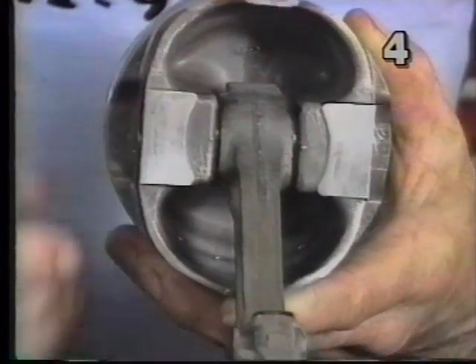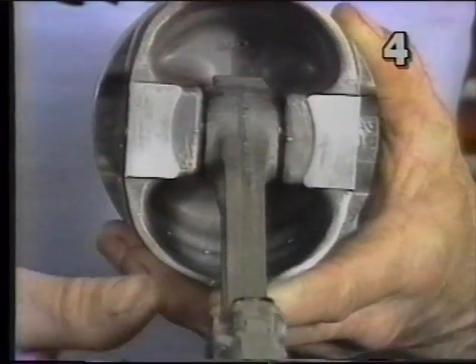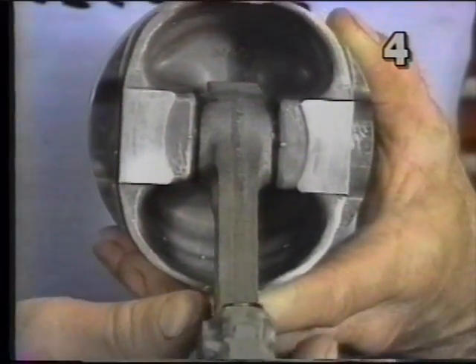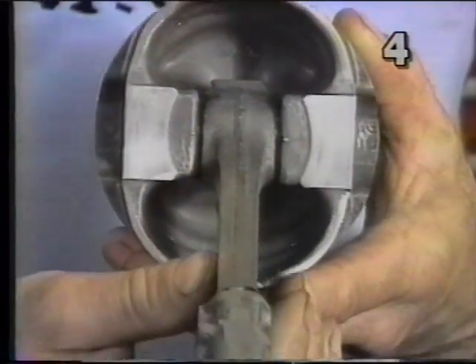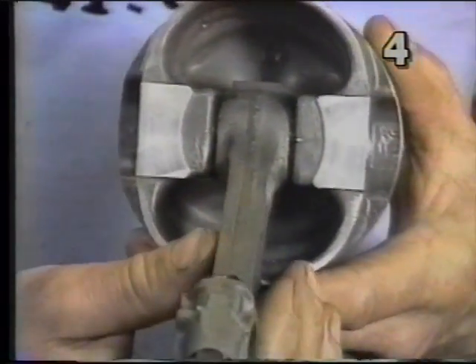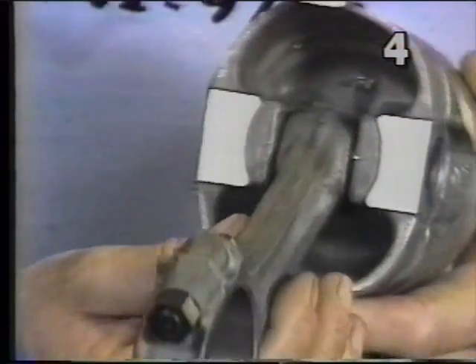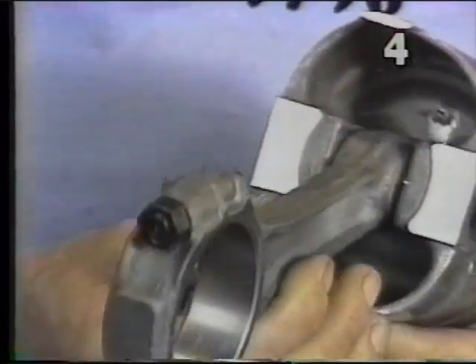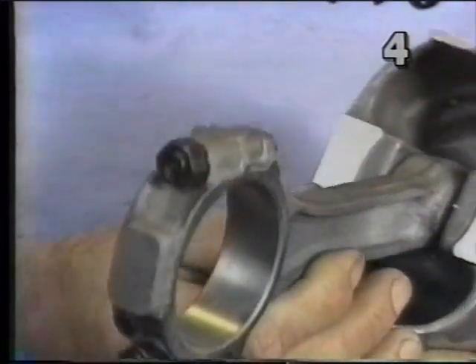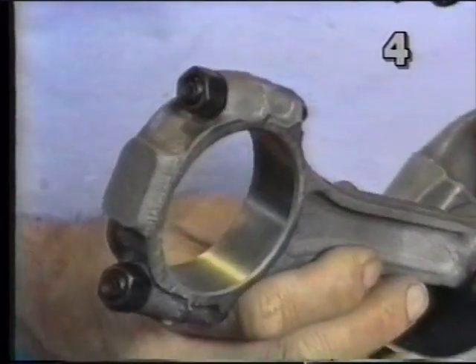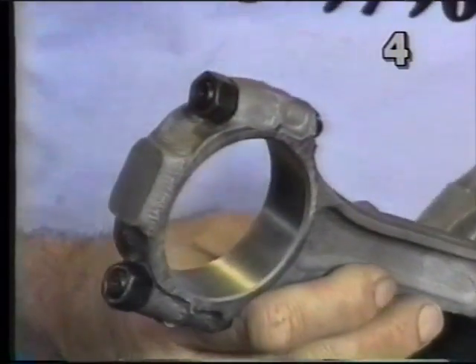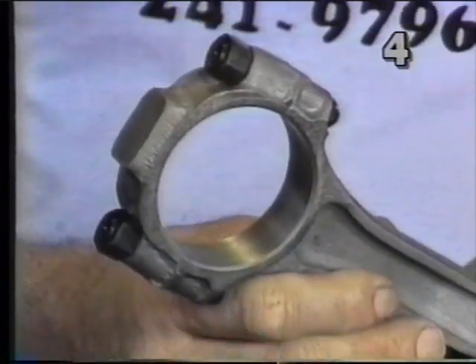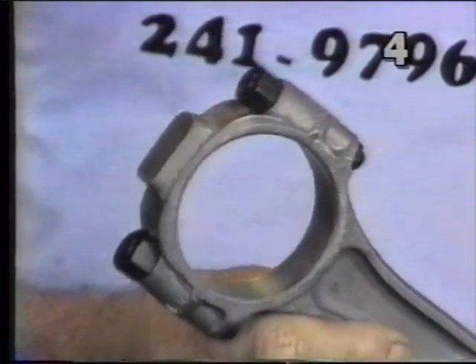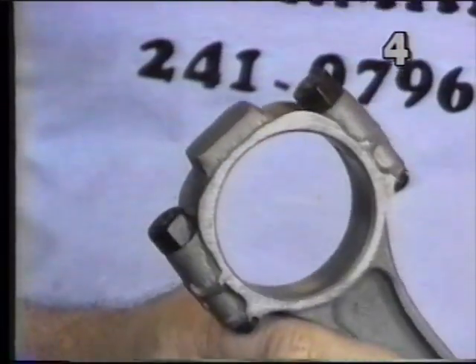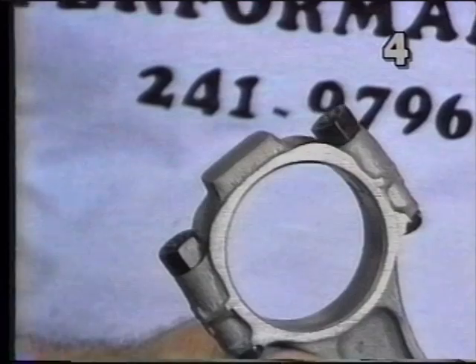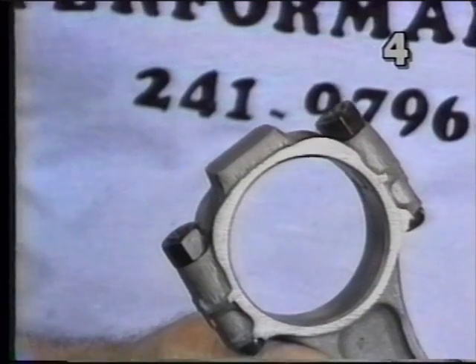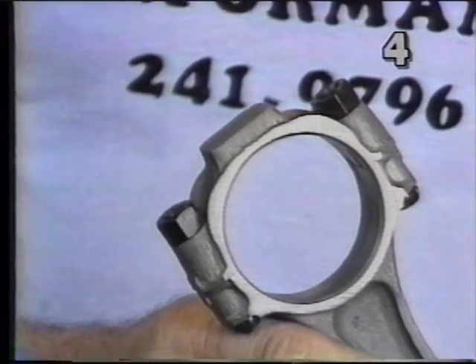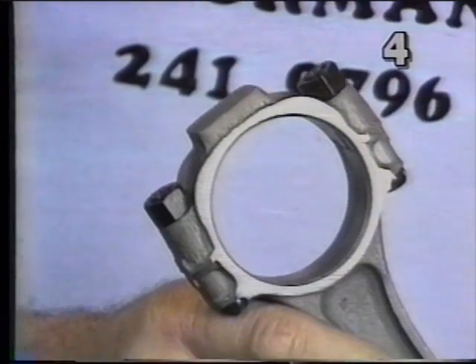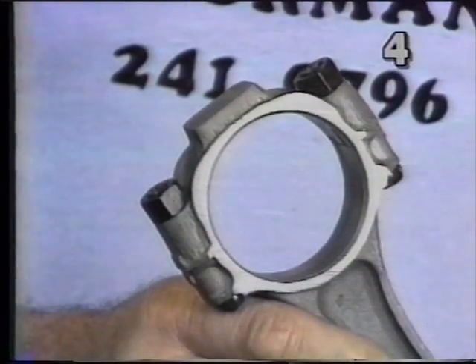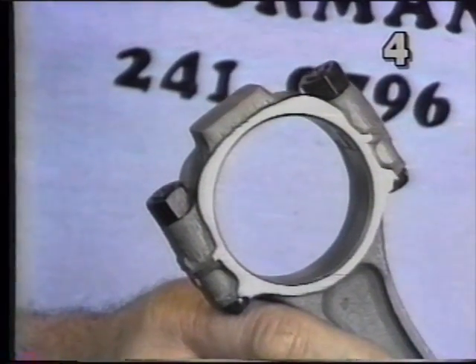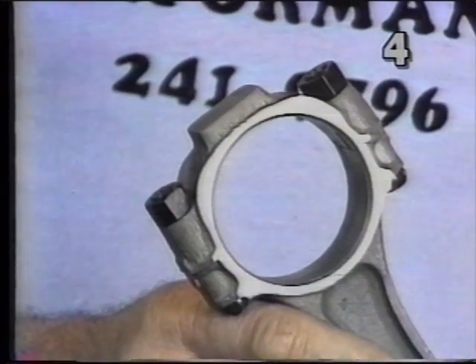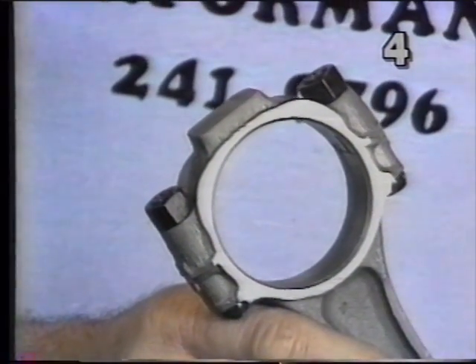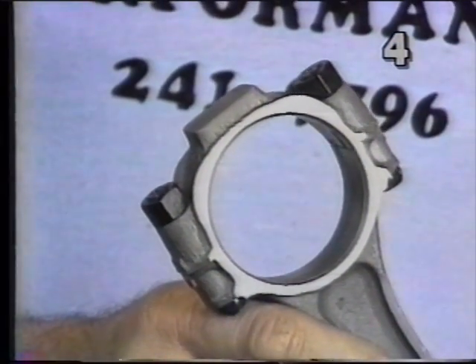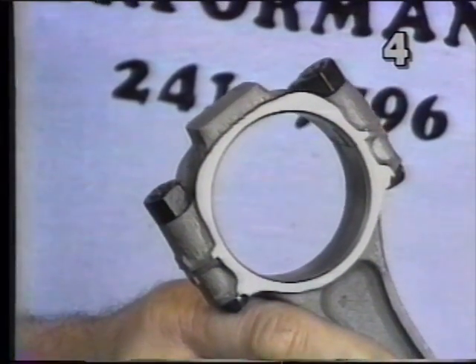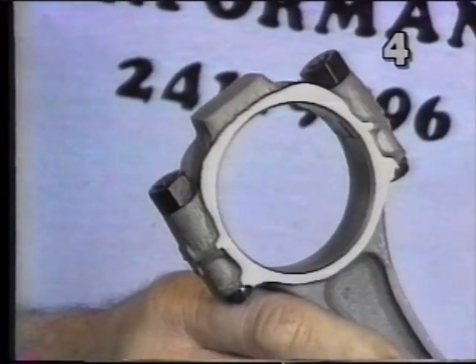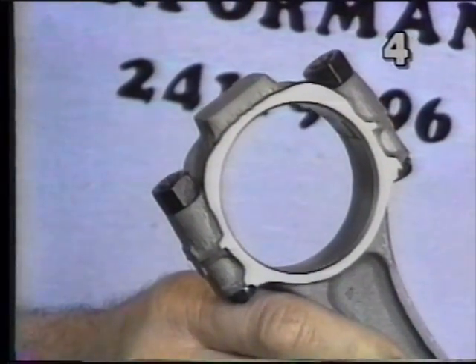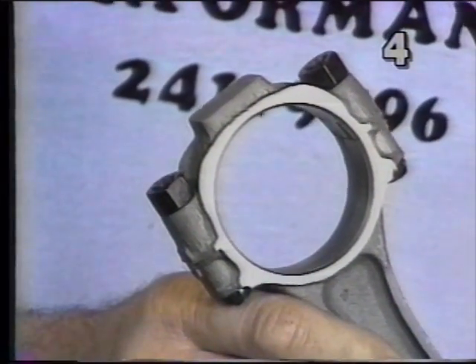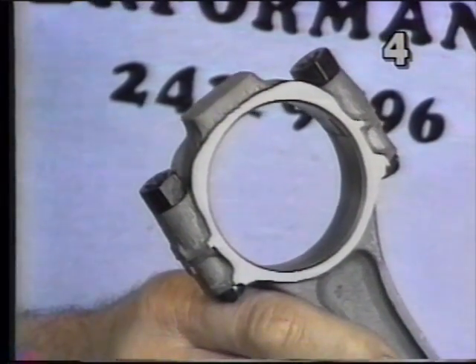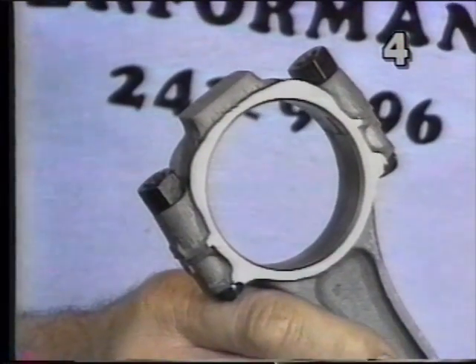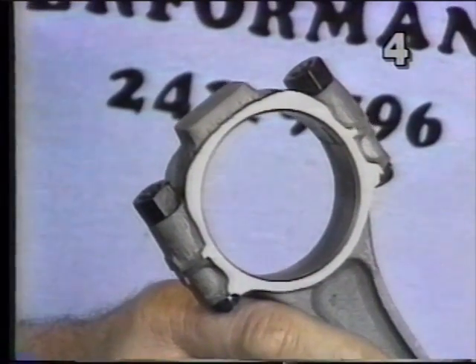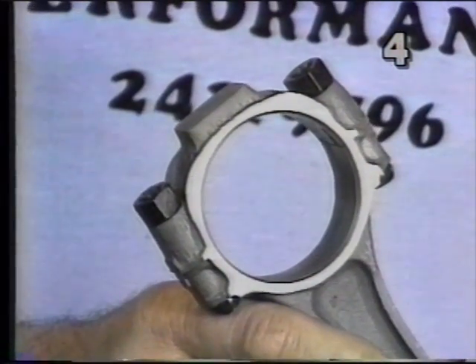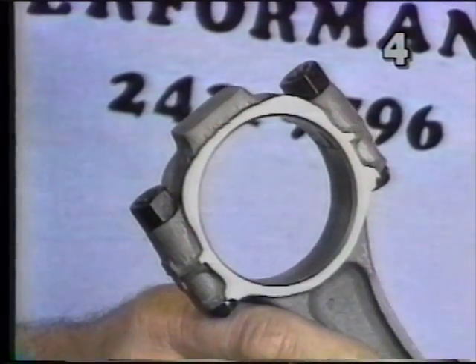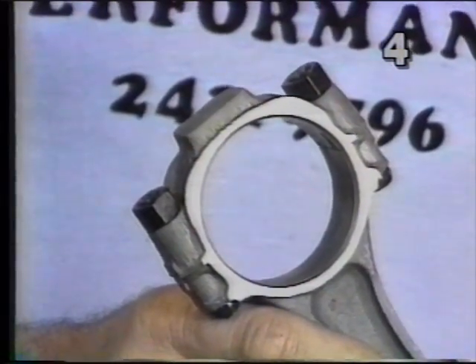On our assembly, we opted to use aftermarket rod bolts, which ensure us of a much stronger combination and better engine life.